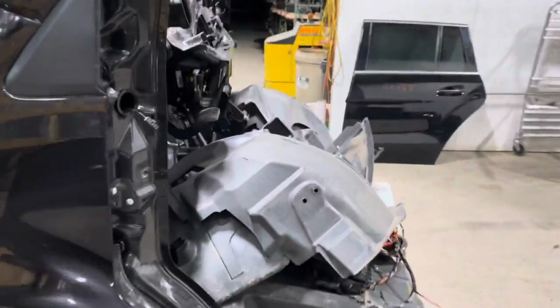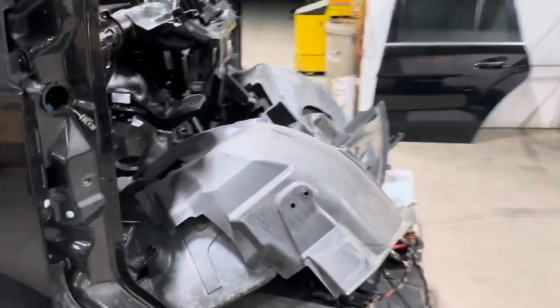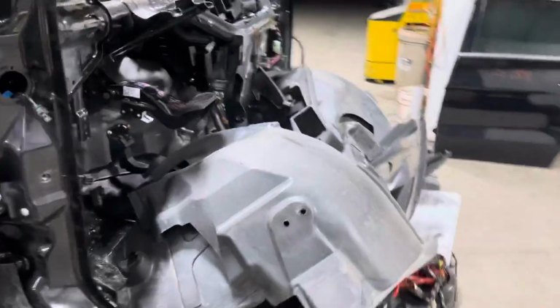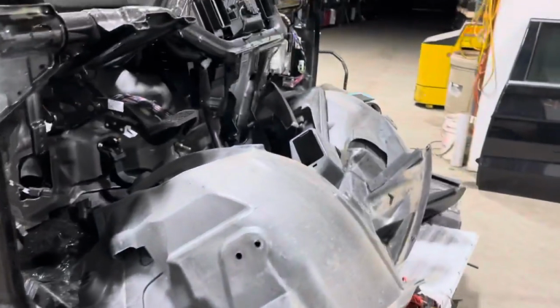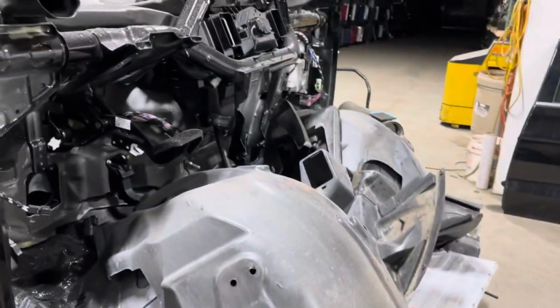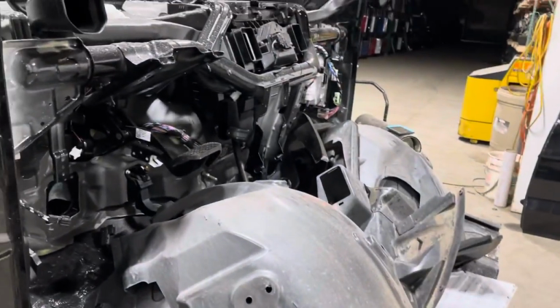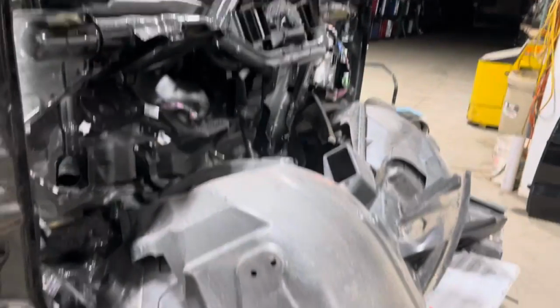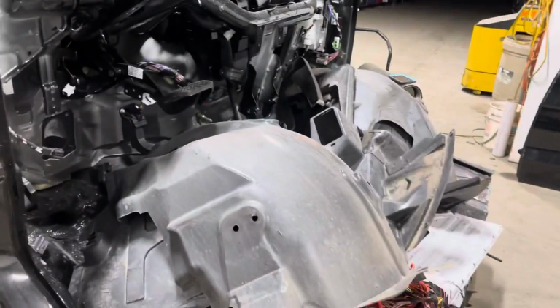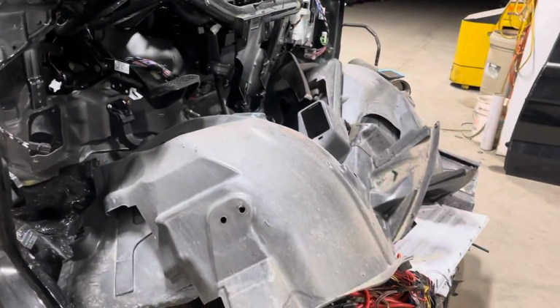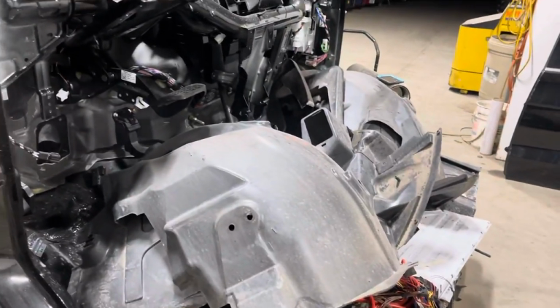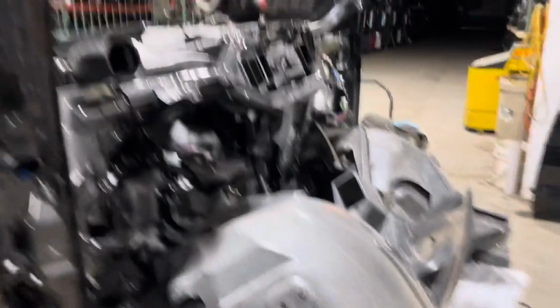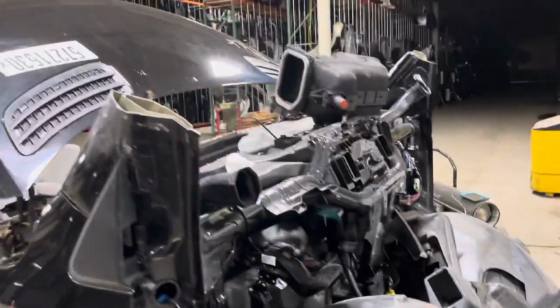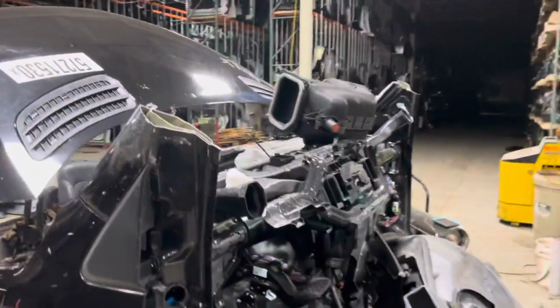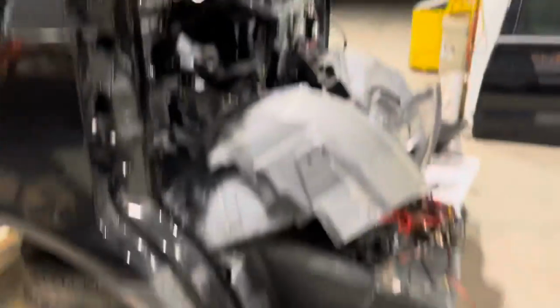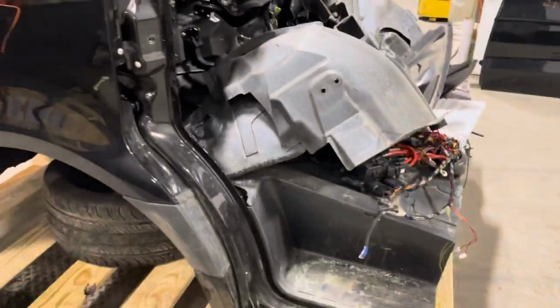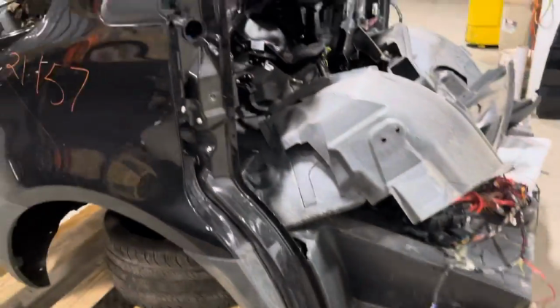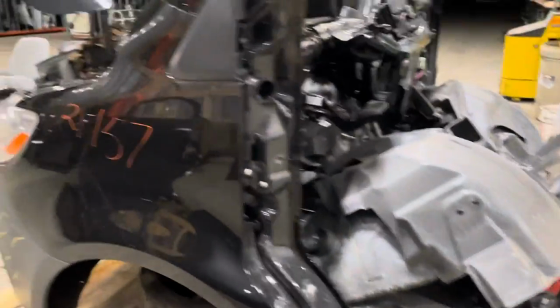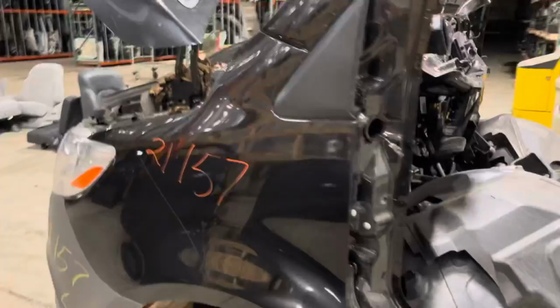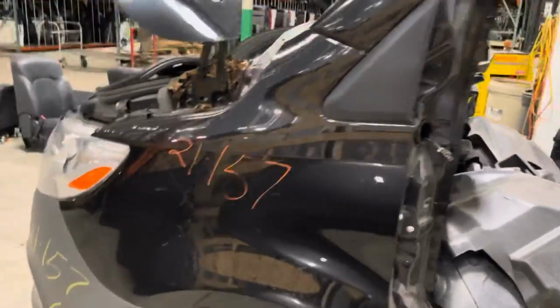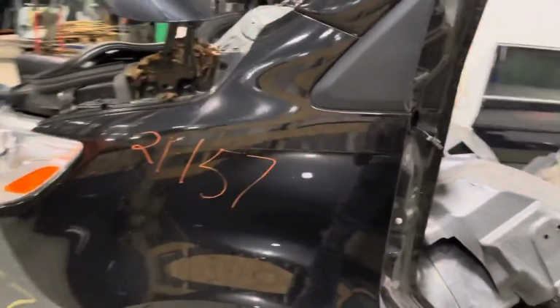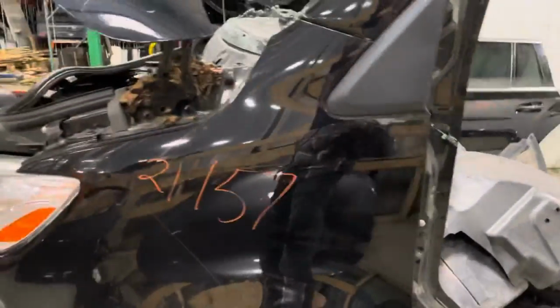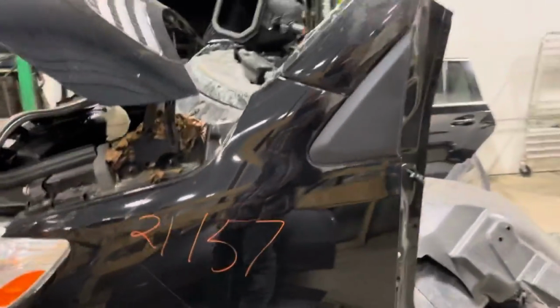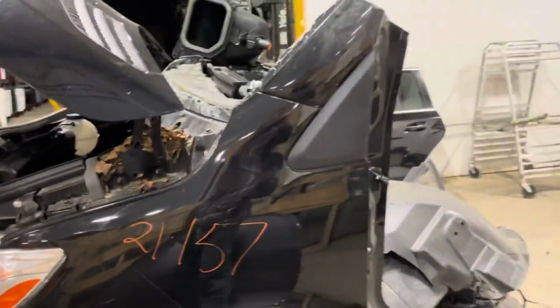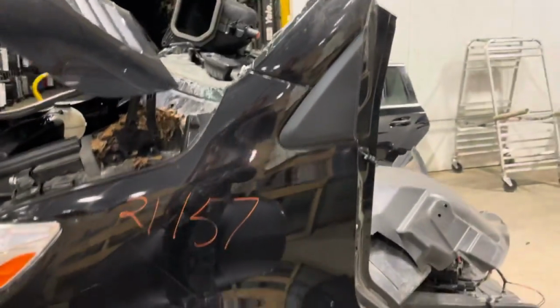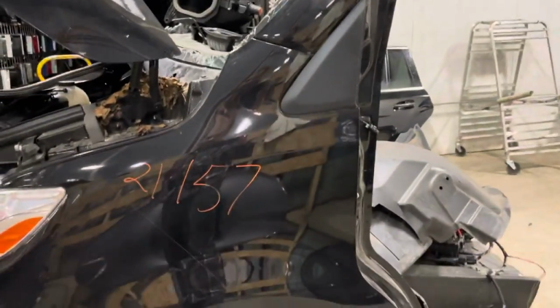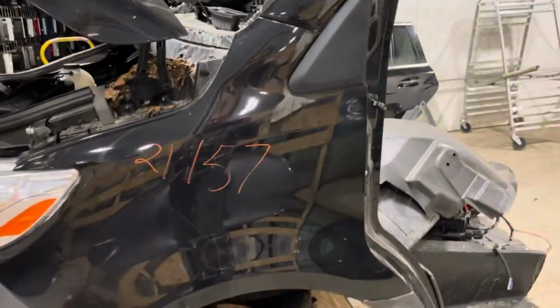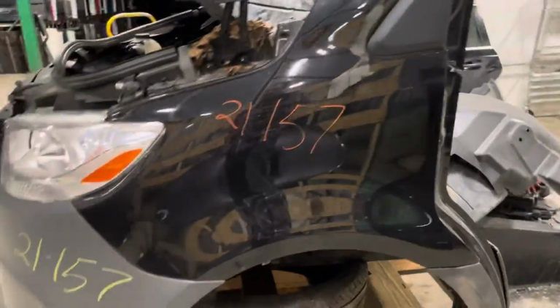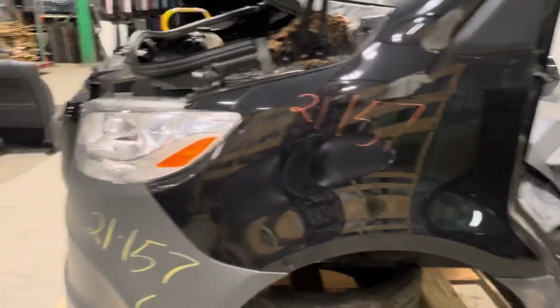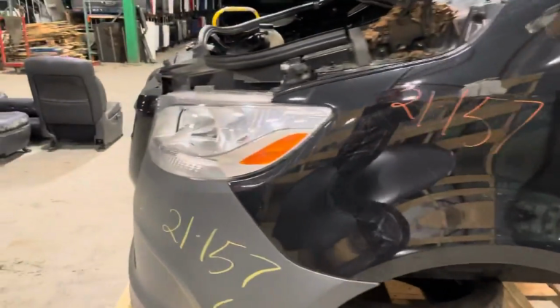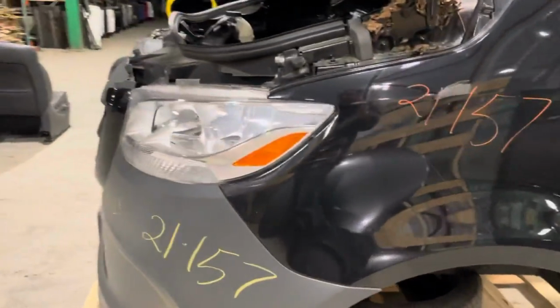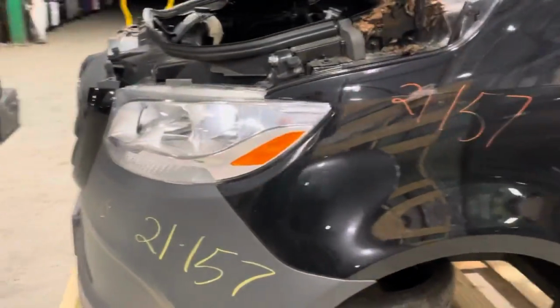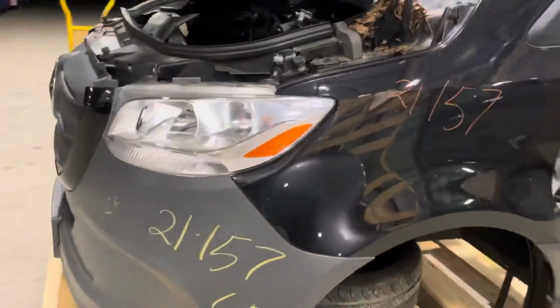Got your fender liners back here. This was a cobble cut through the windshield, through the floor. Nice tiny fender, and a big old massive bumper.